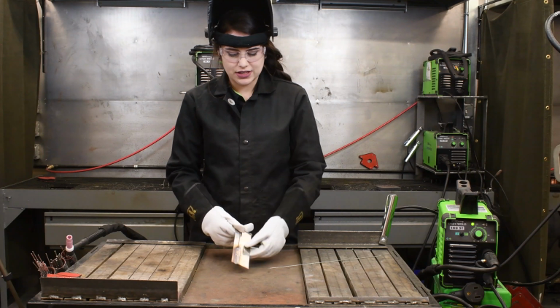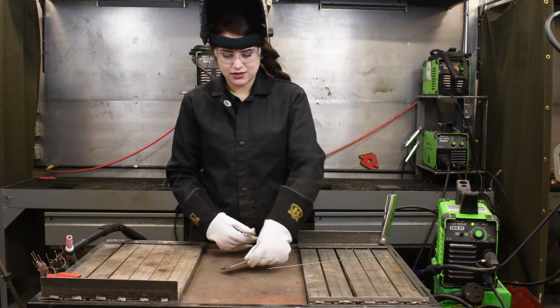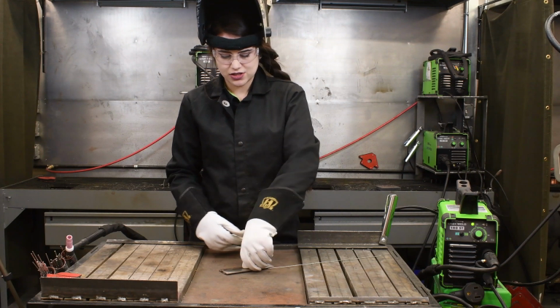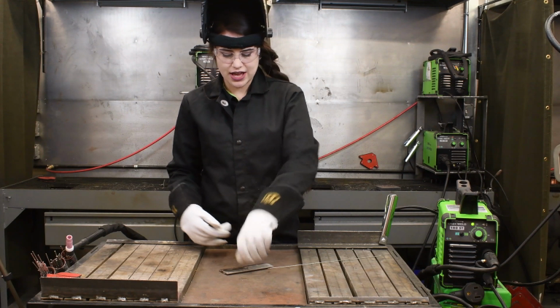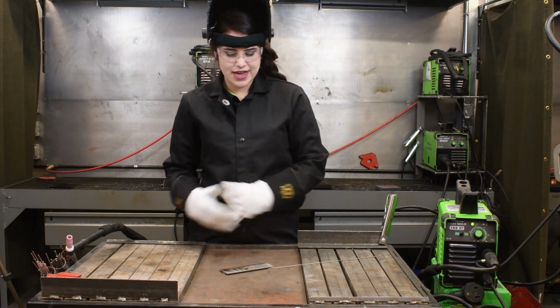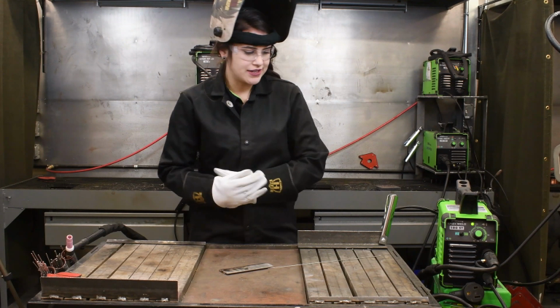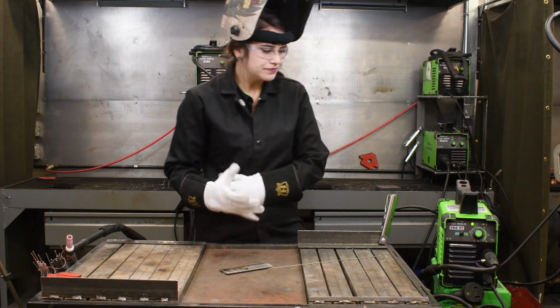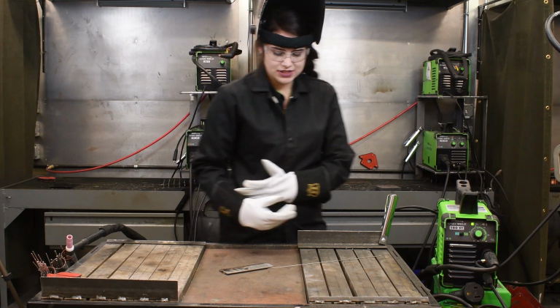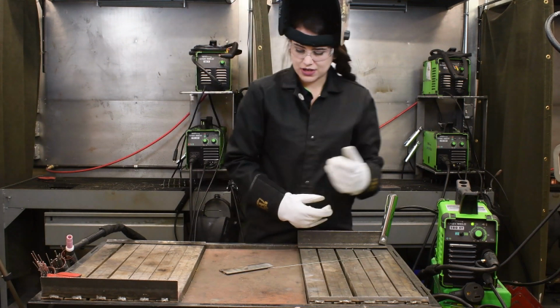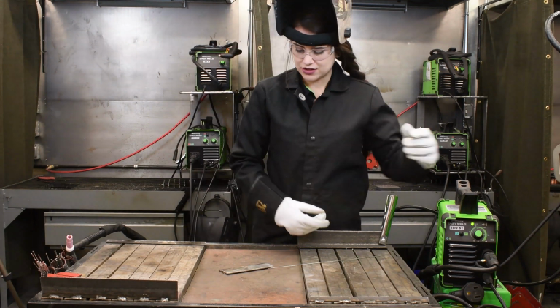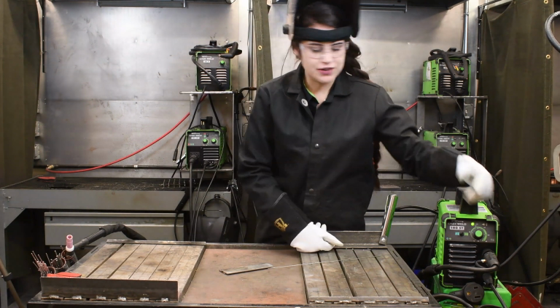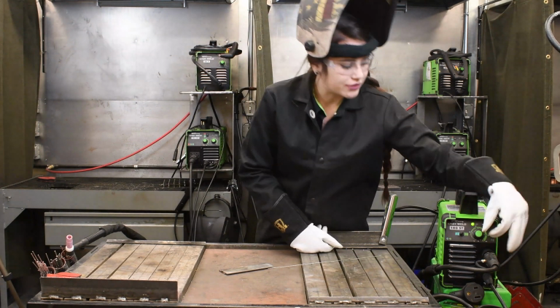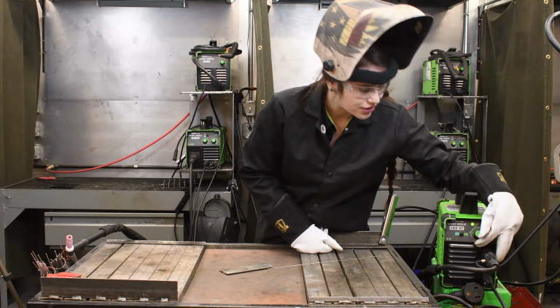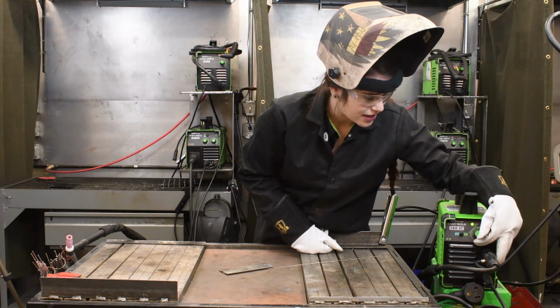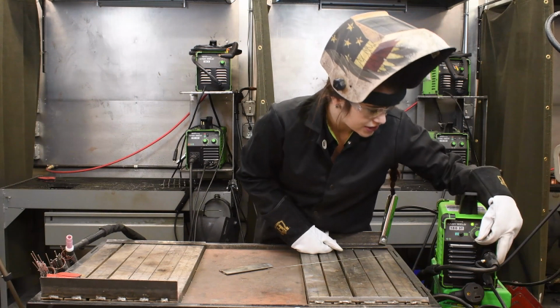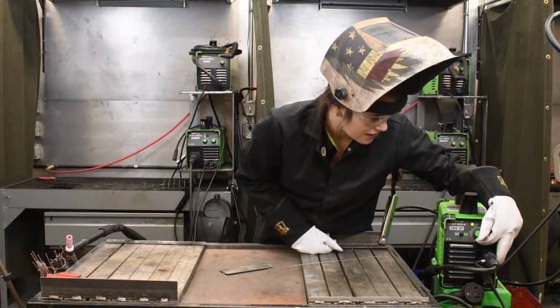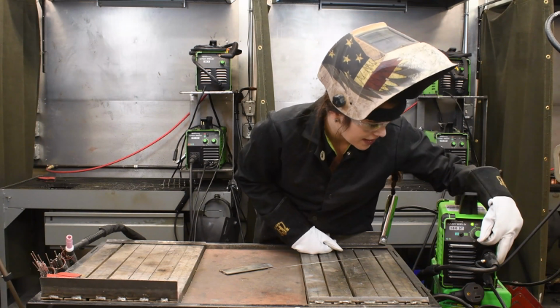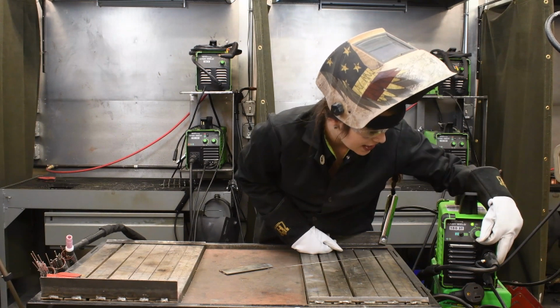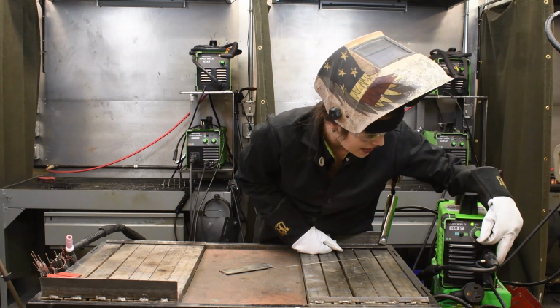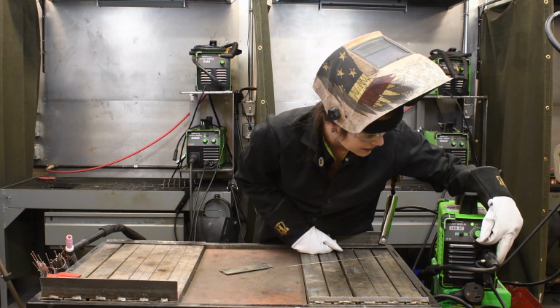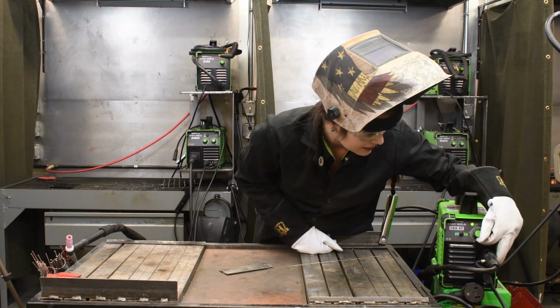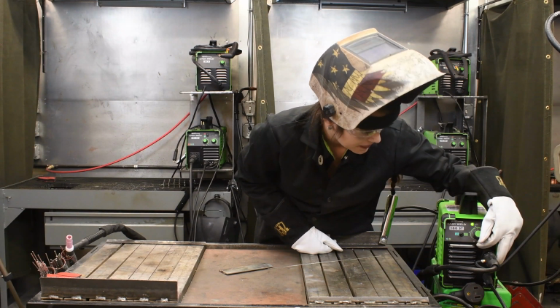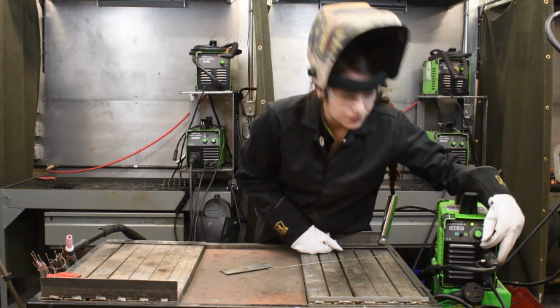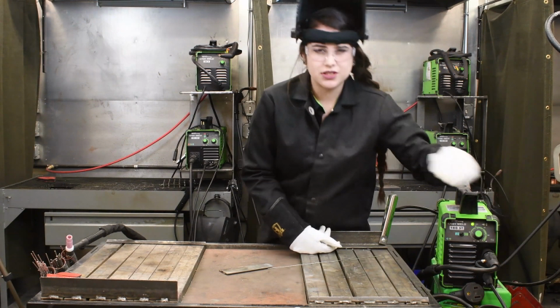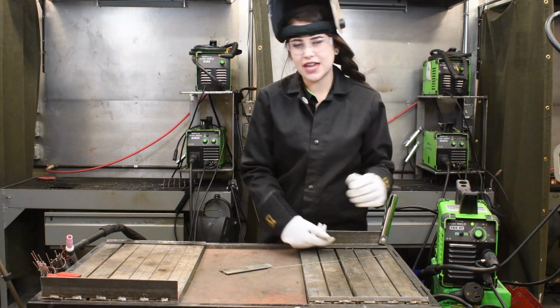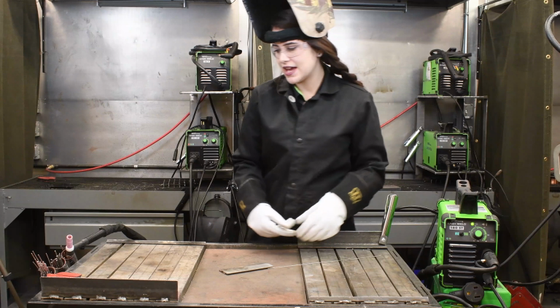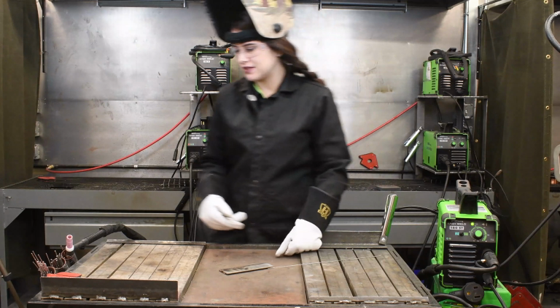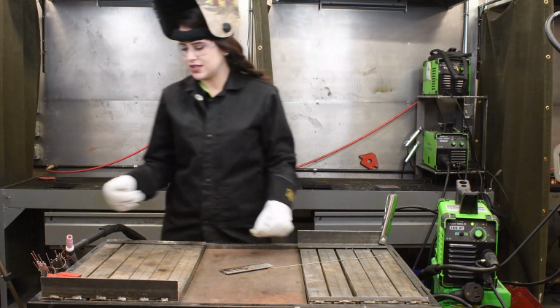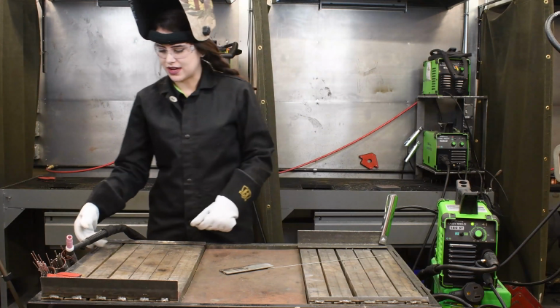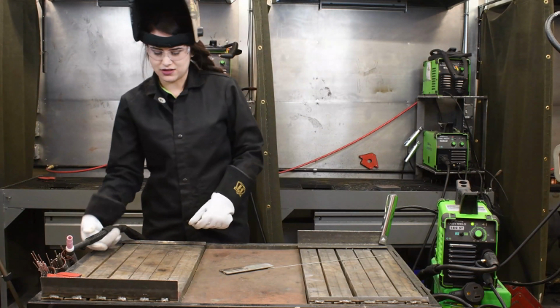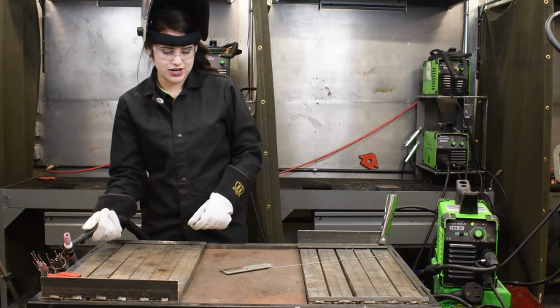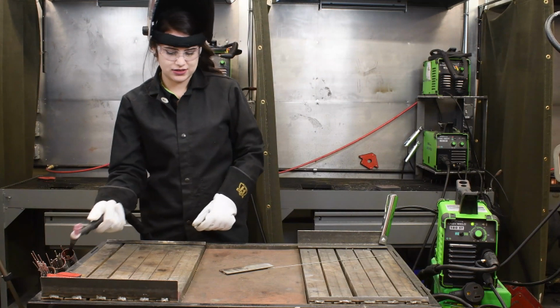So let's try and see what it will do if we turn our amperage down about 10 amps. We'll go to 80 amps and we'll see if that will do it for us.